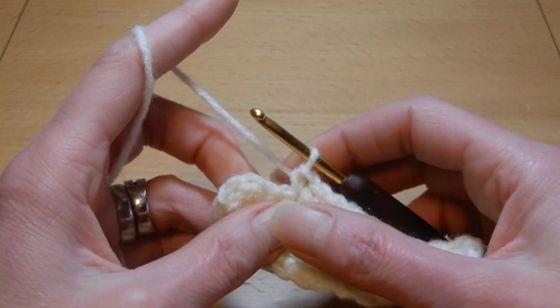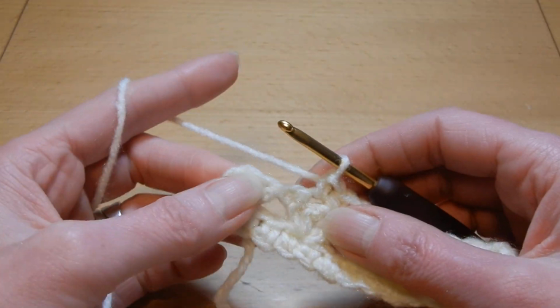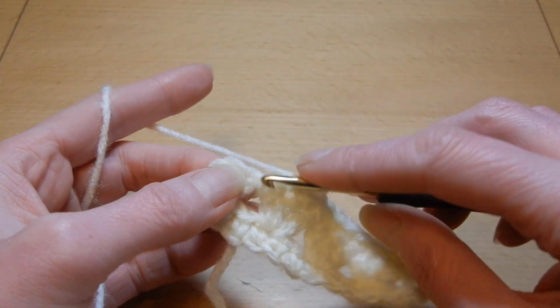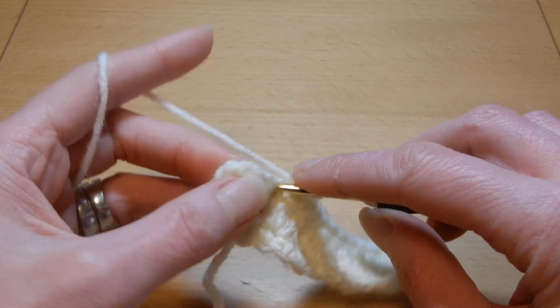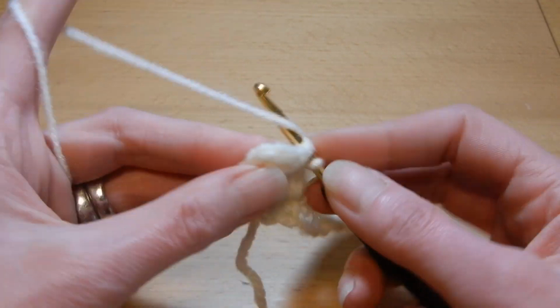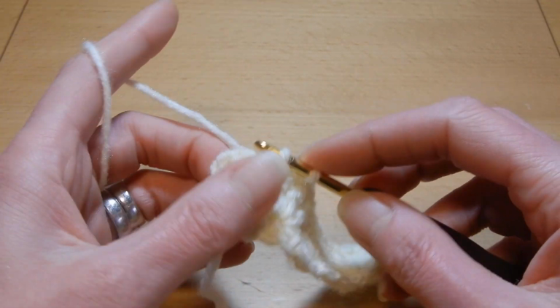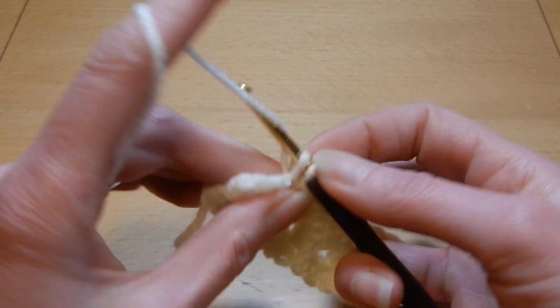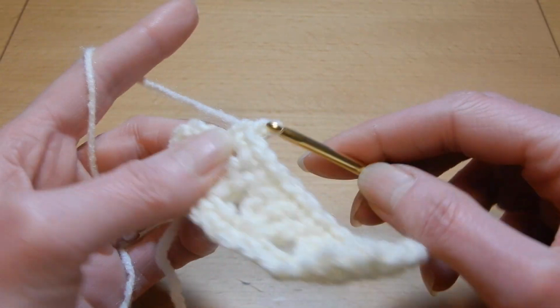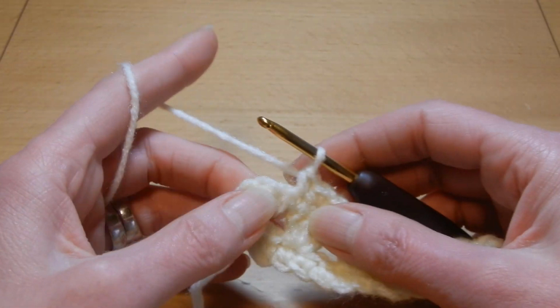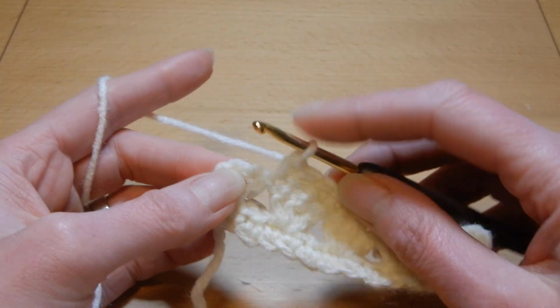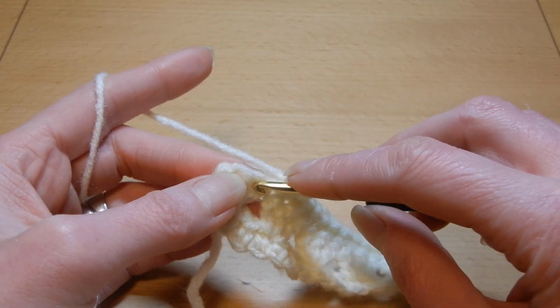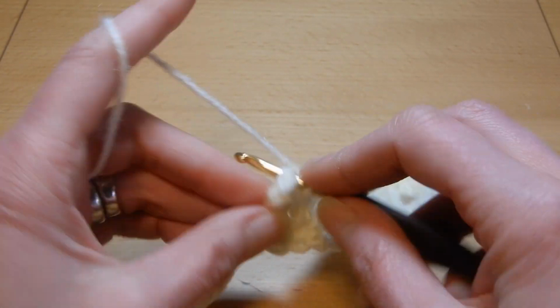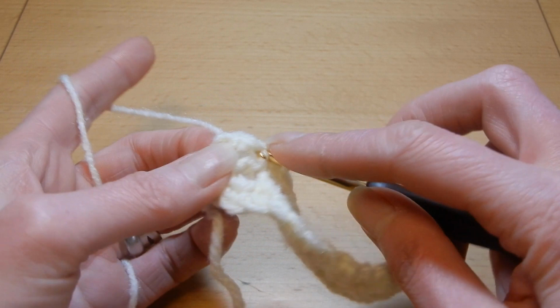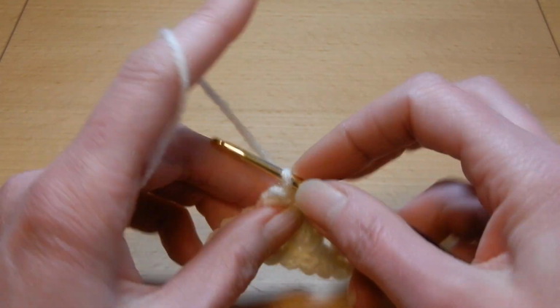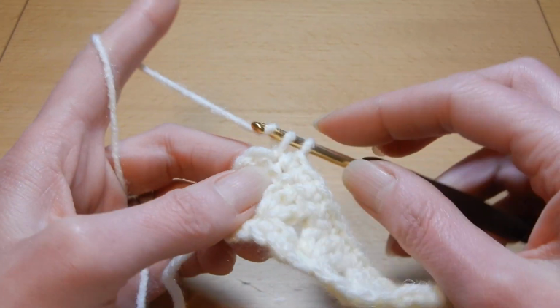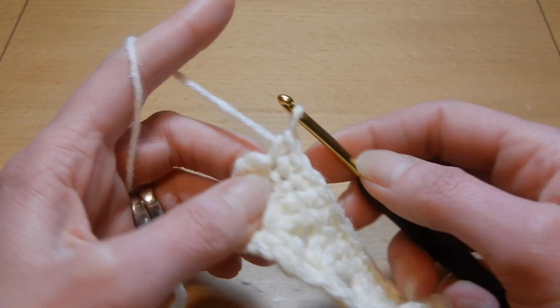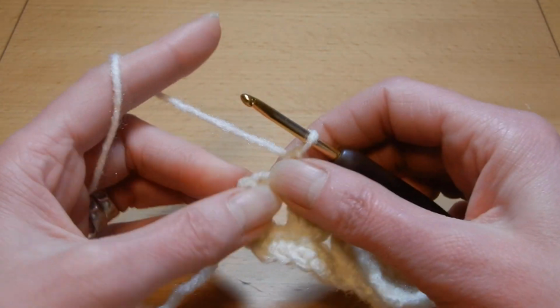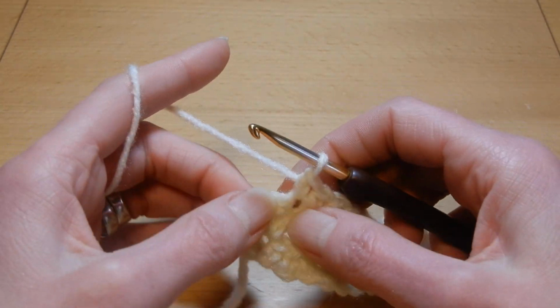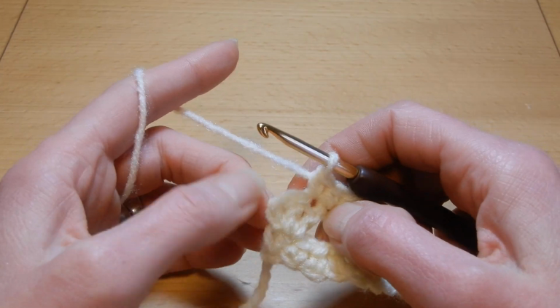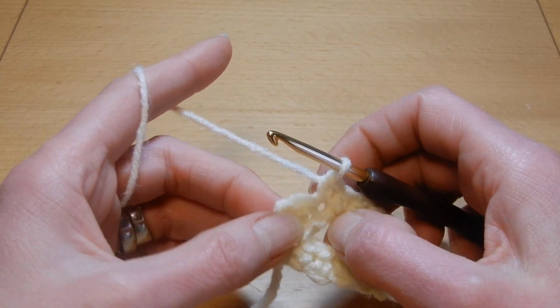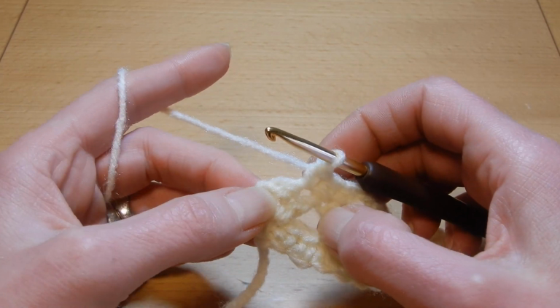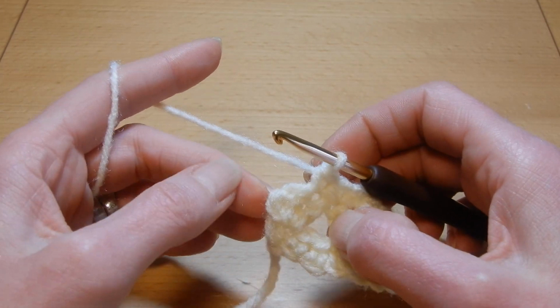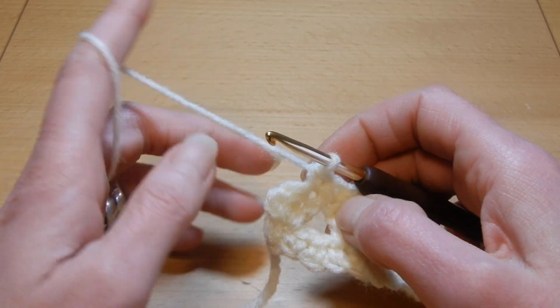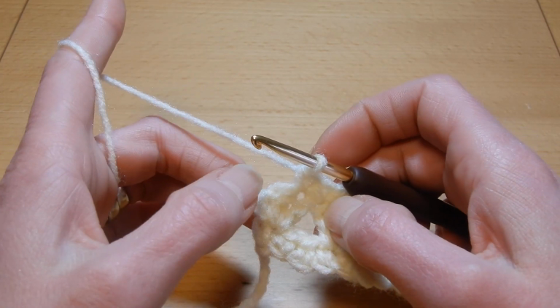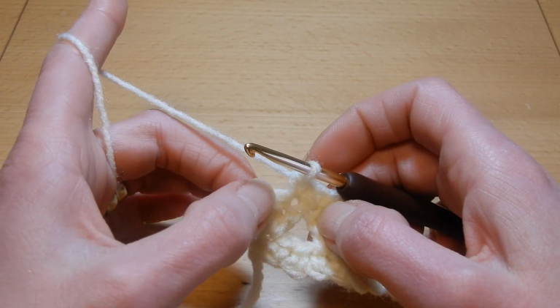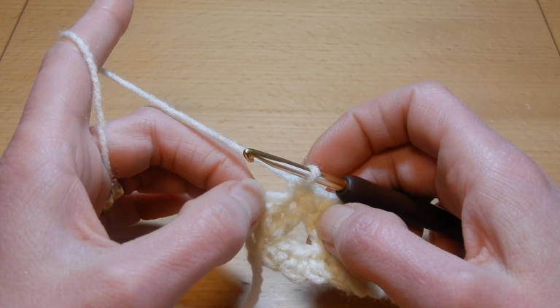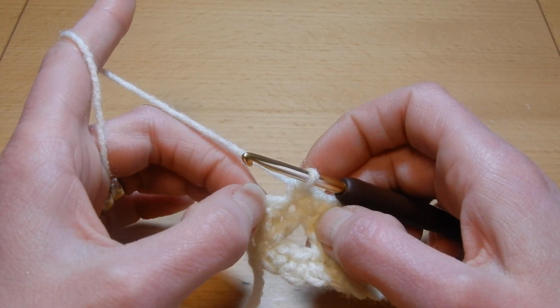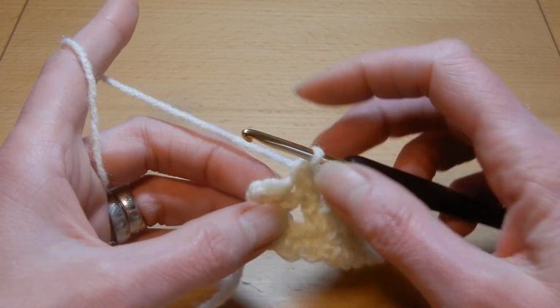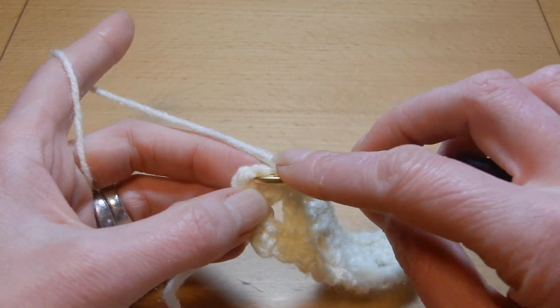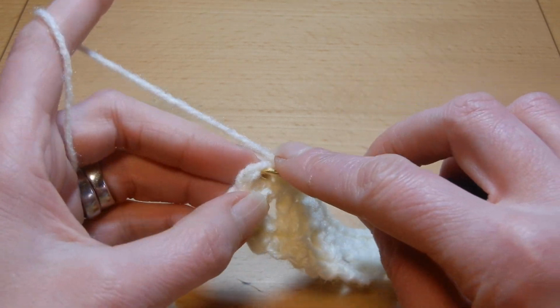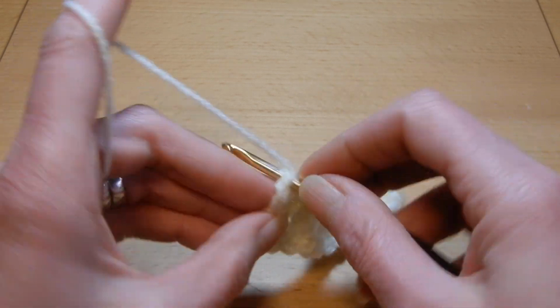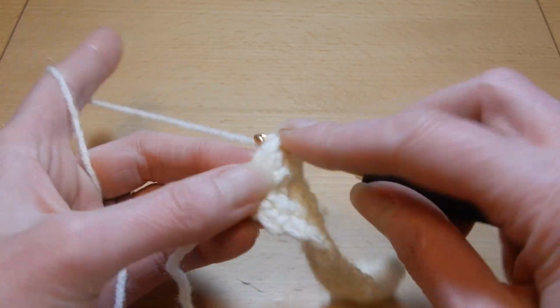It's very nice to work this stitch with a thin yarn, thick, or medium. The last stitch, I'm gonna do single crochet.